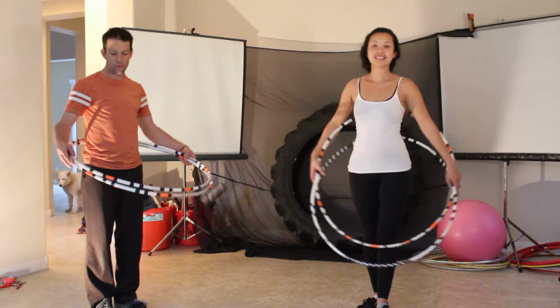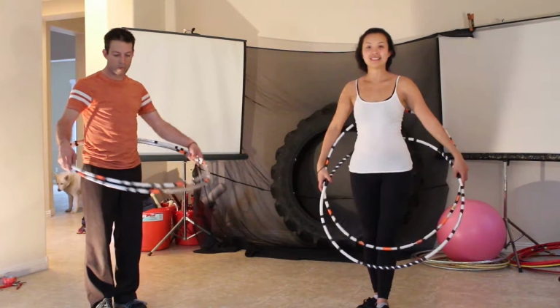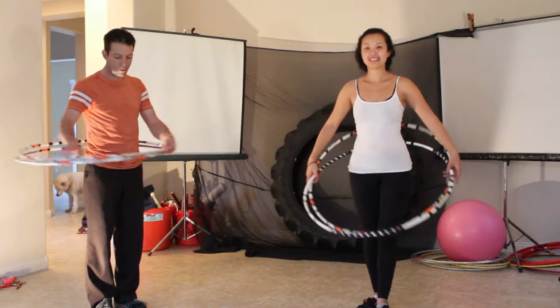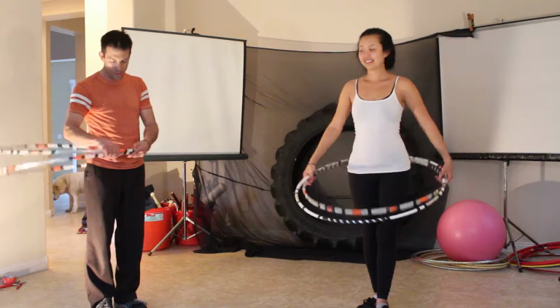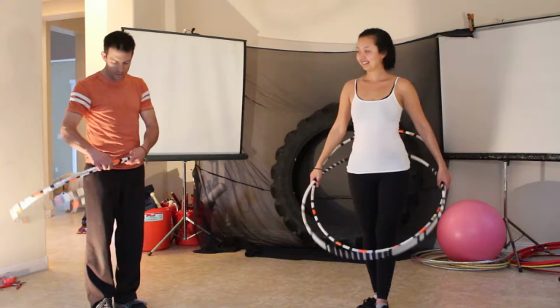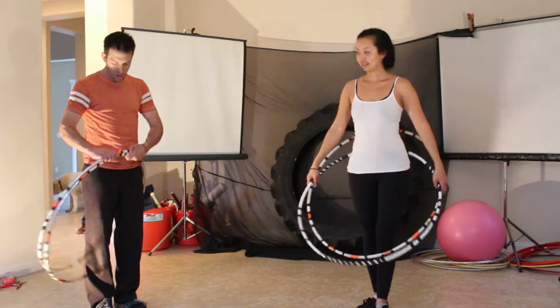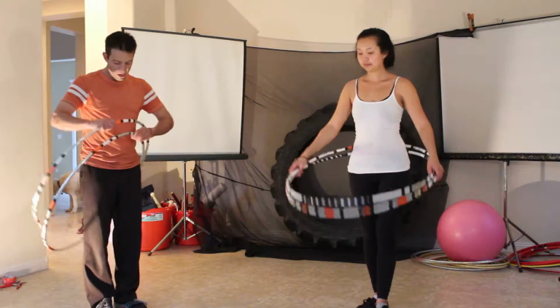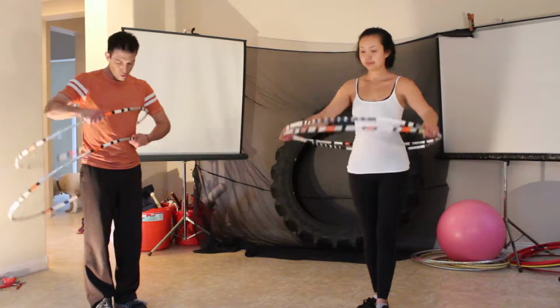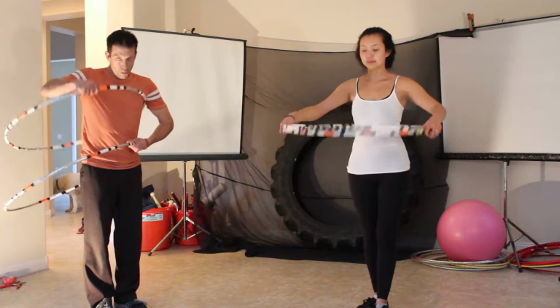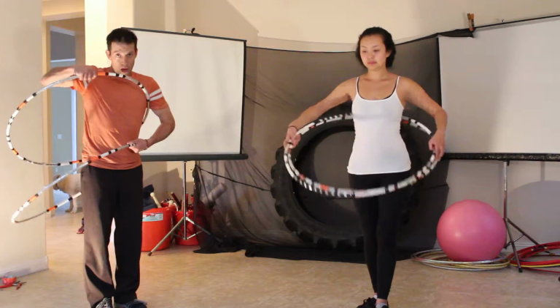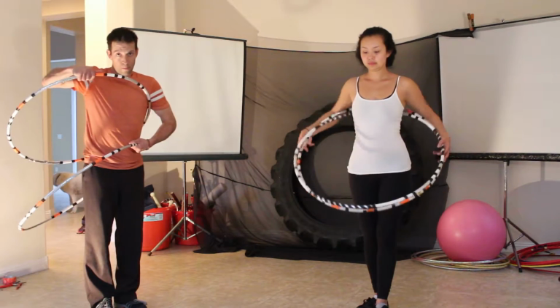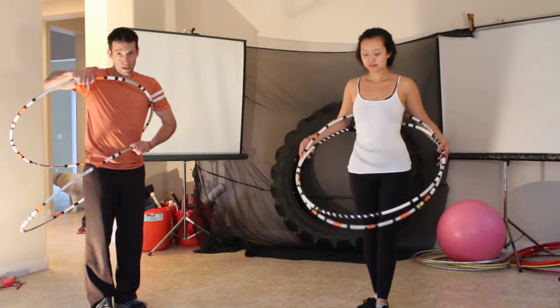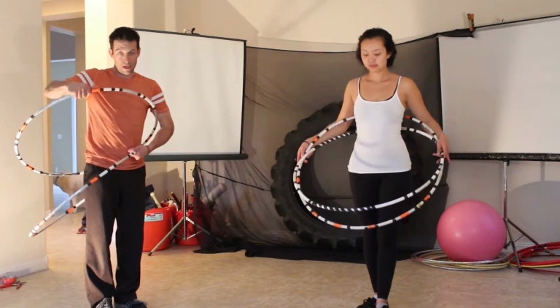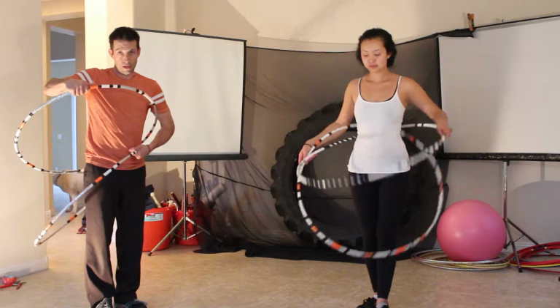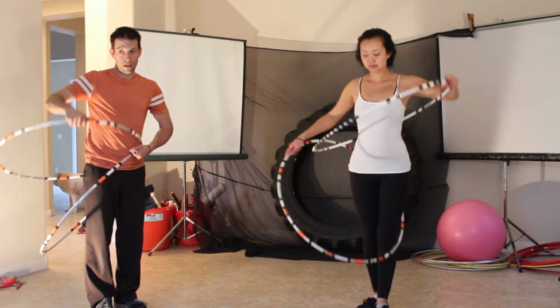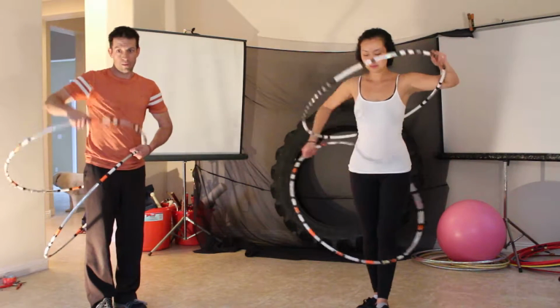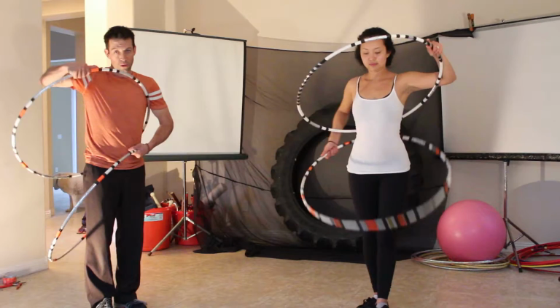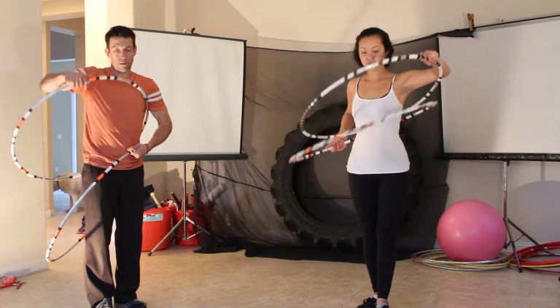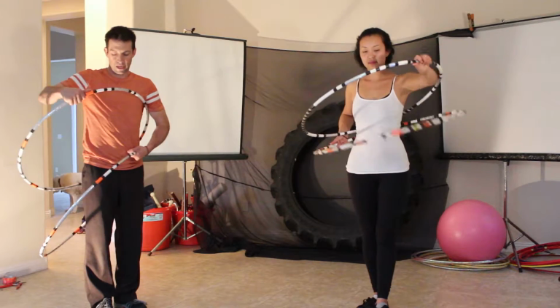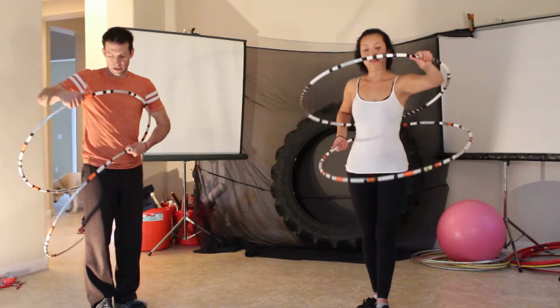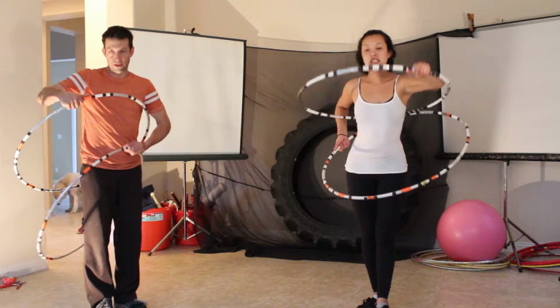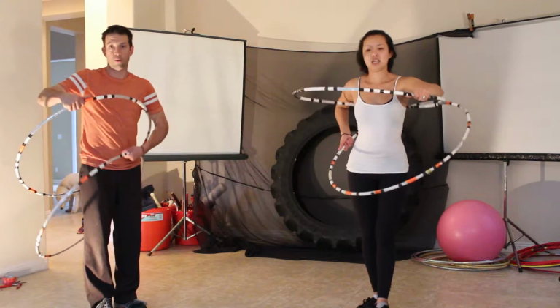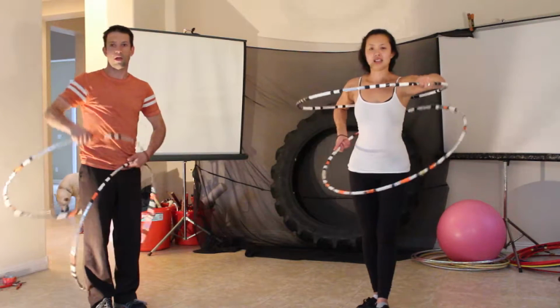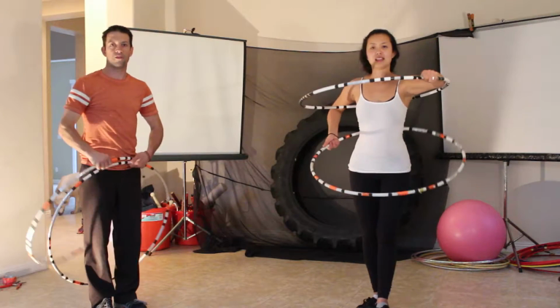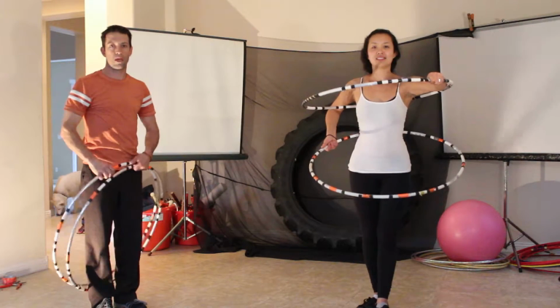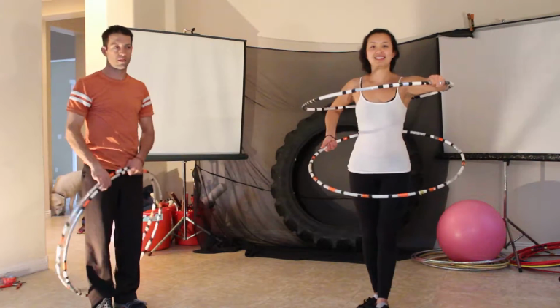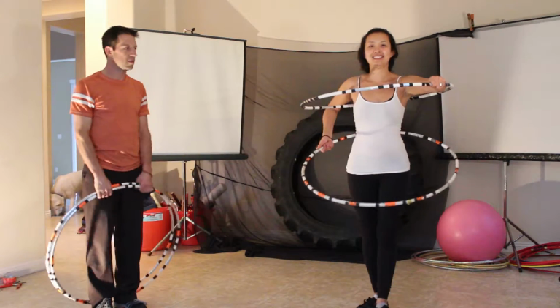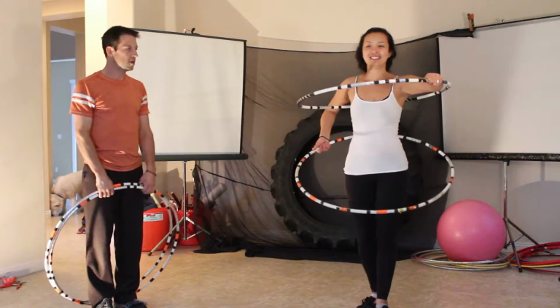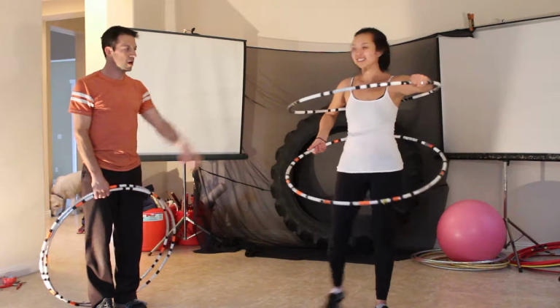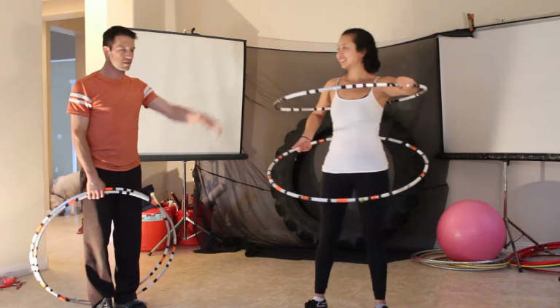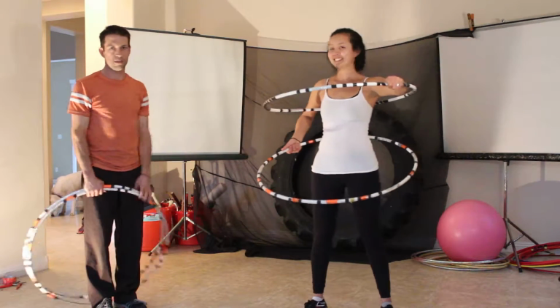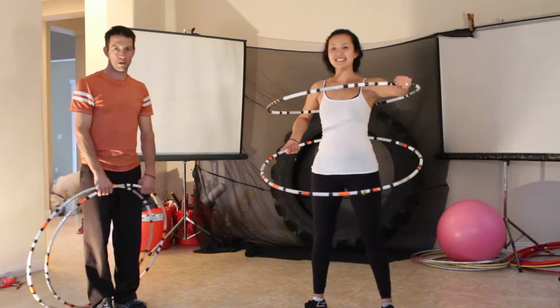In other words, what that means is bringing one hoop up the torso and leaving the other one at the waist. Here's a little demo.